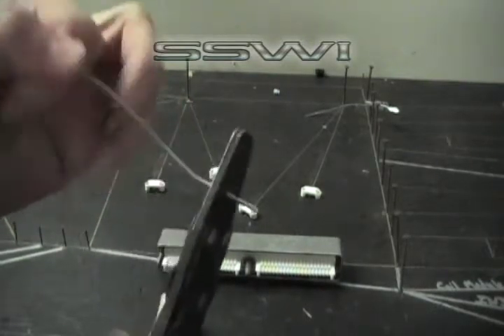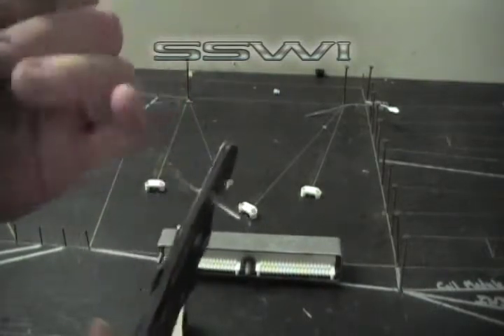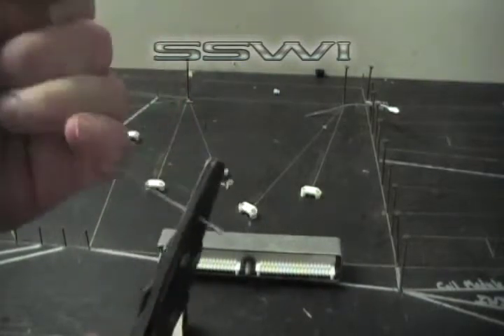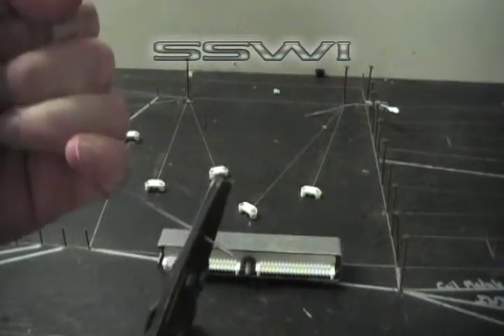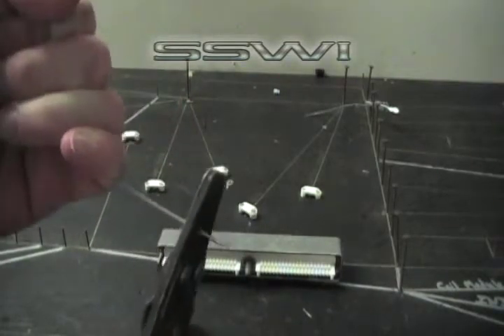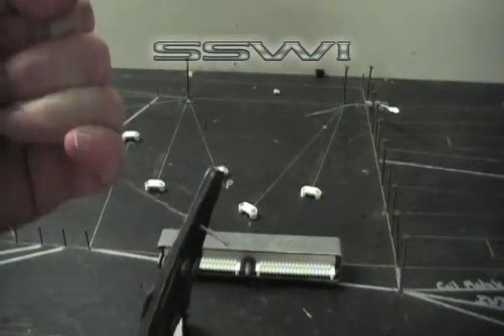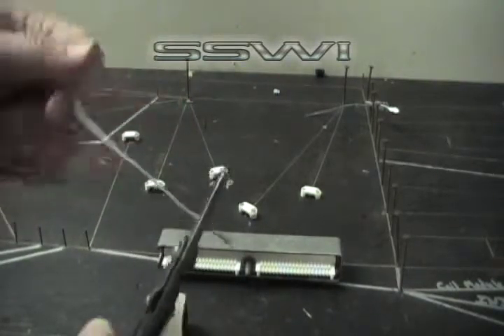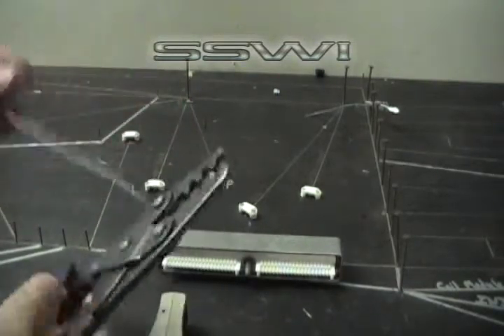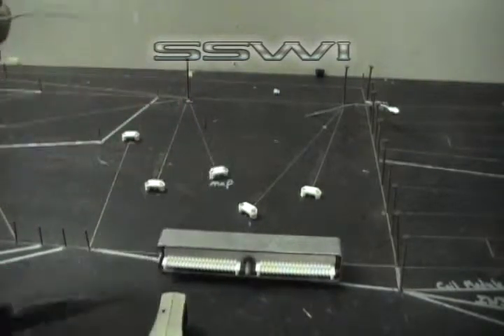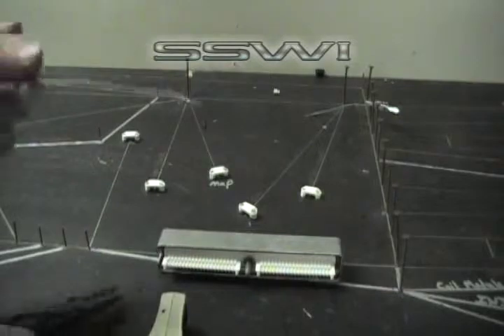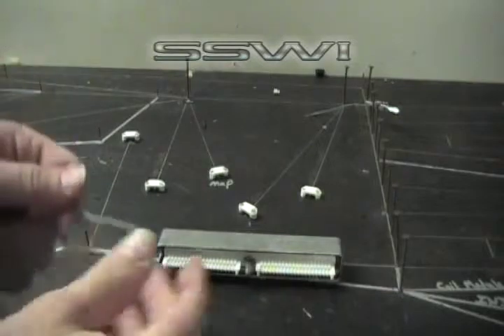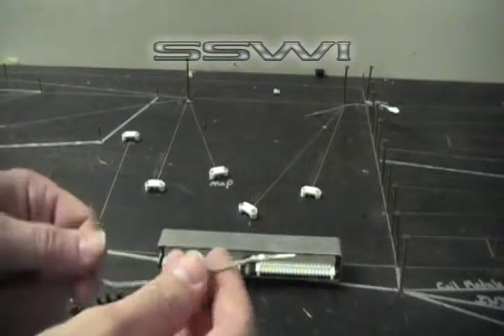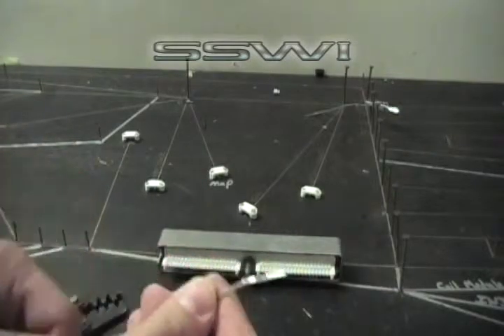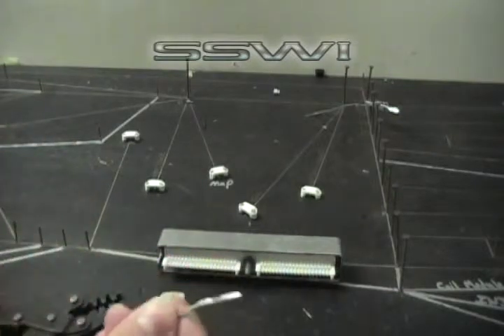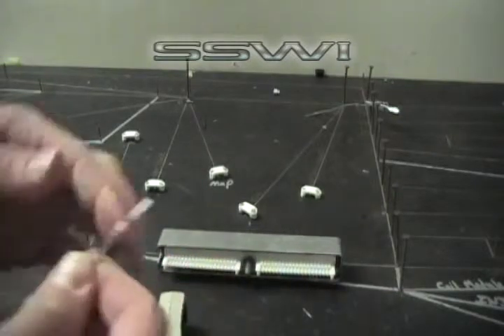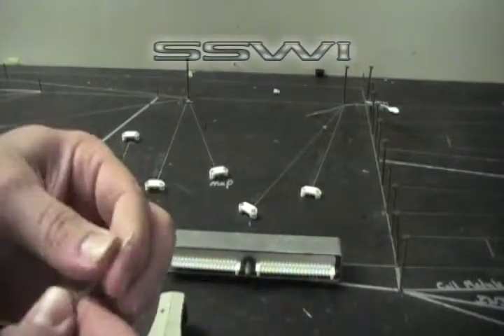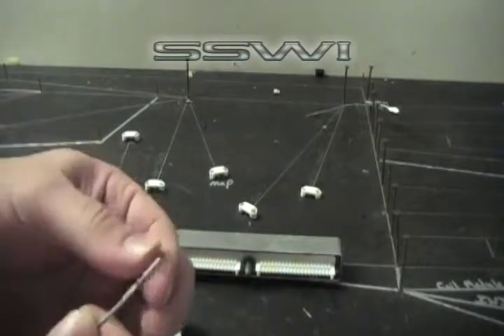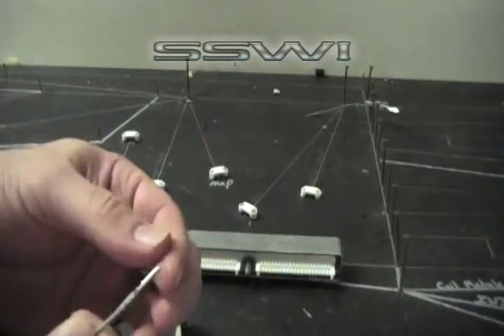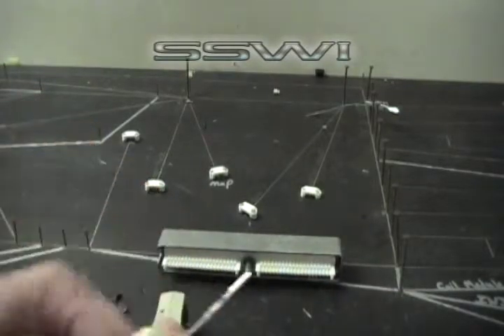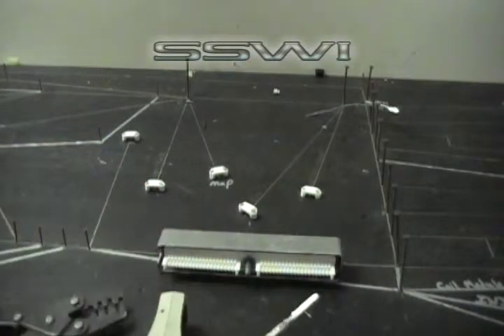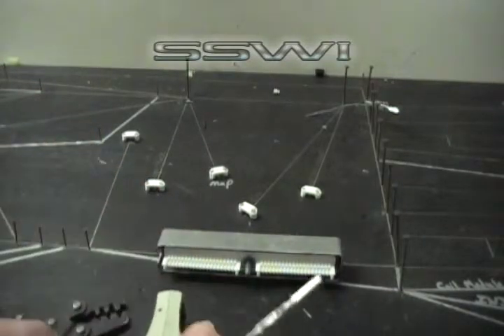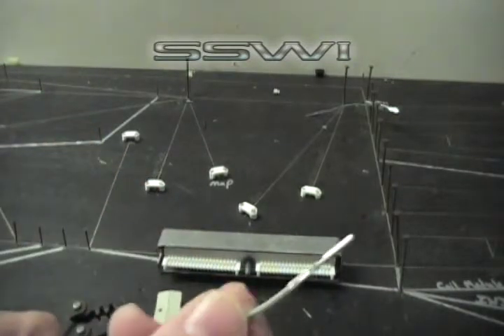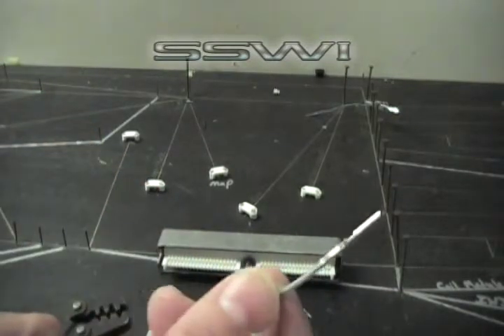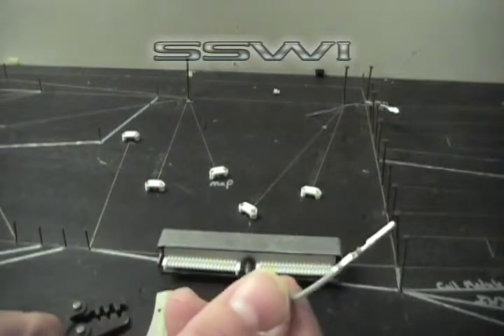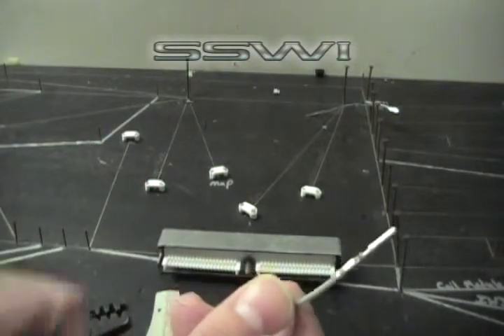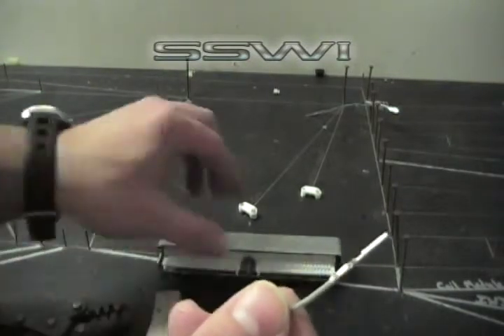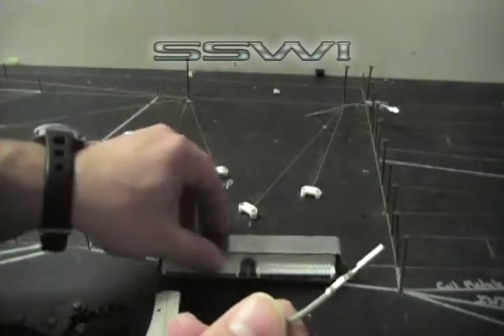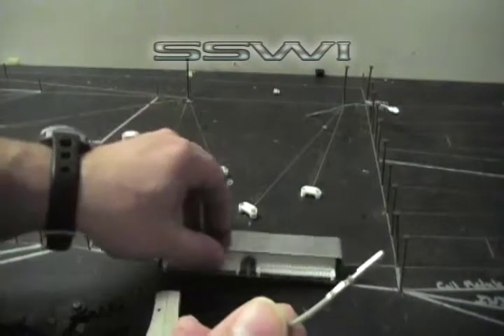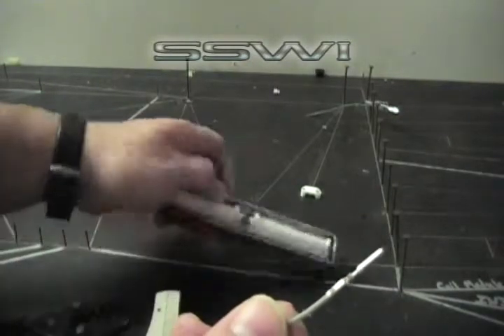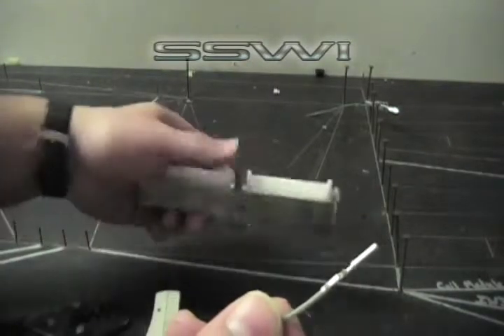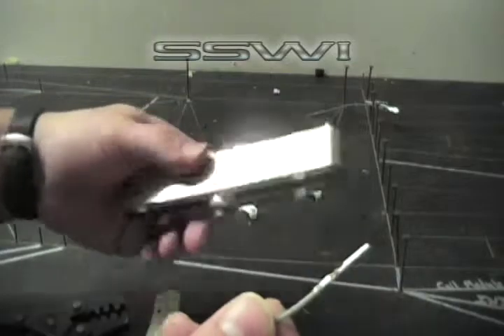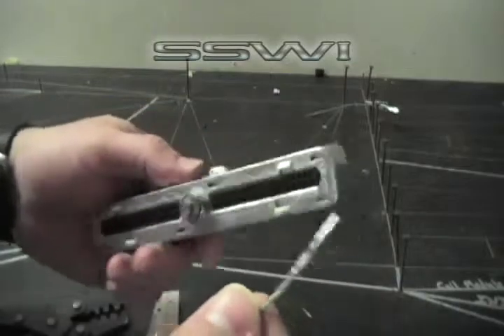Then go ahead and give it a pull test. Once you've completed that, you have a successful crimp on your terminal and wire.